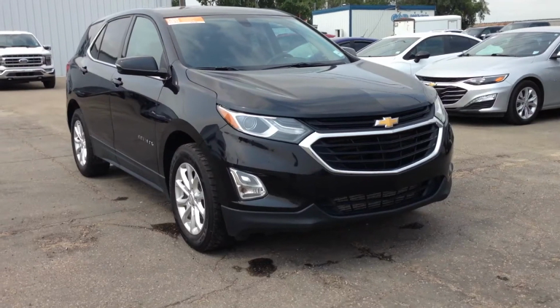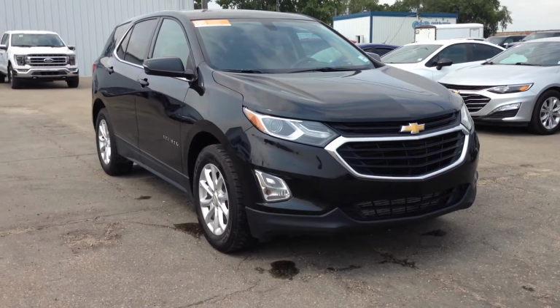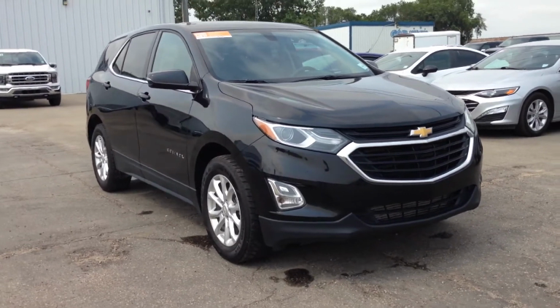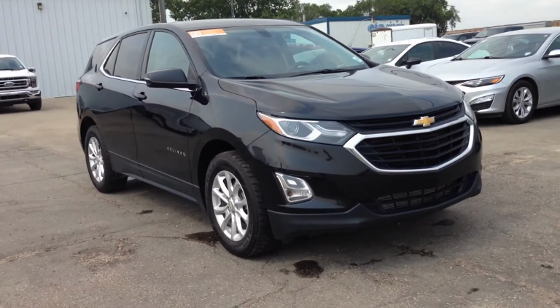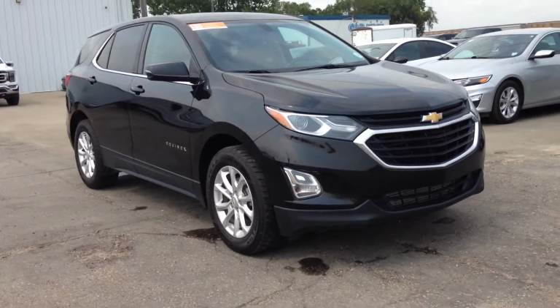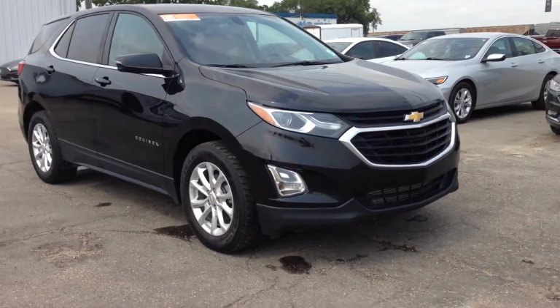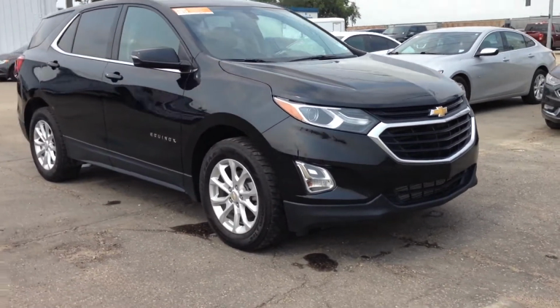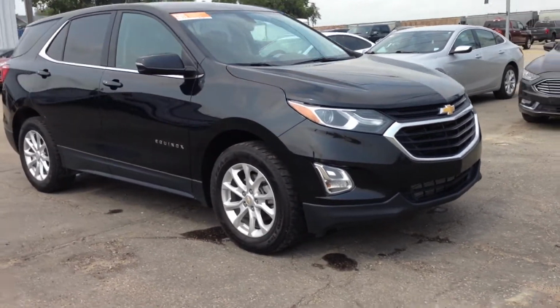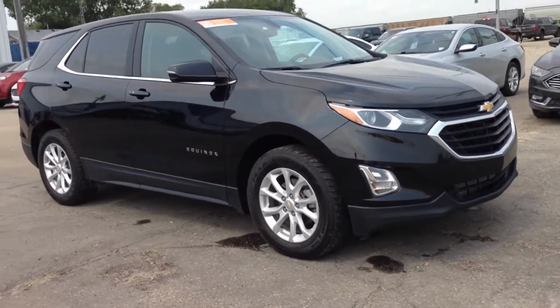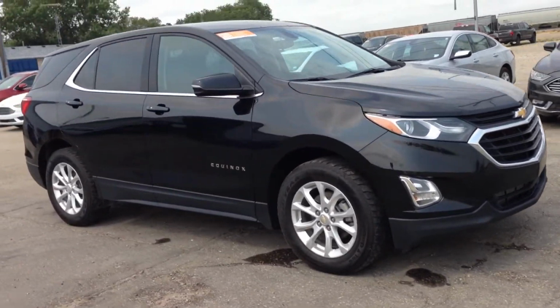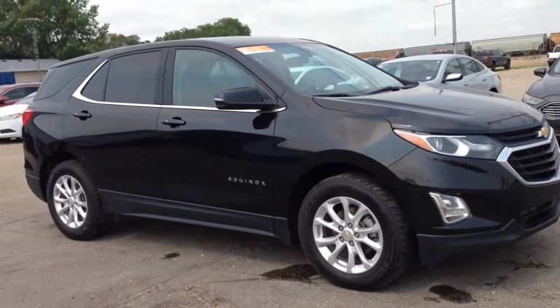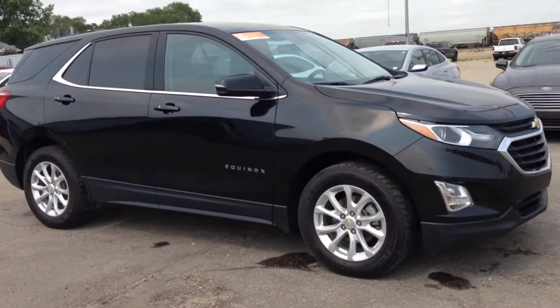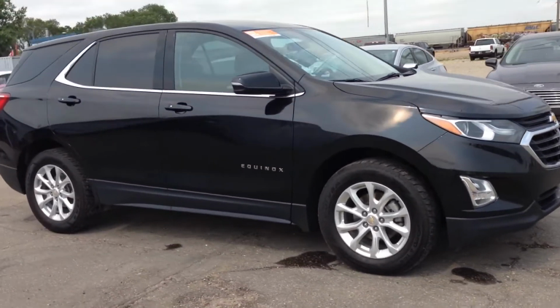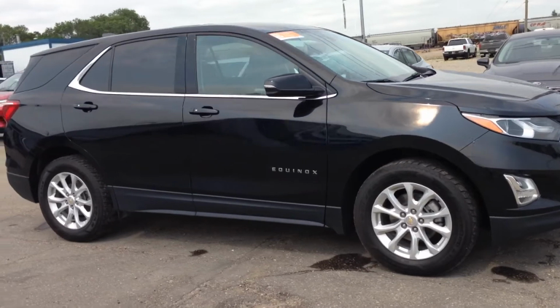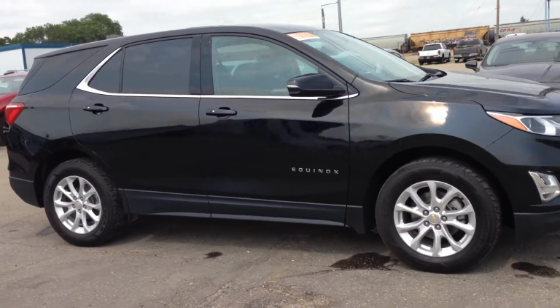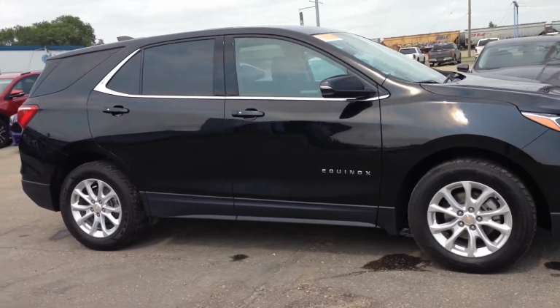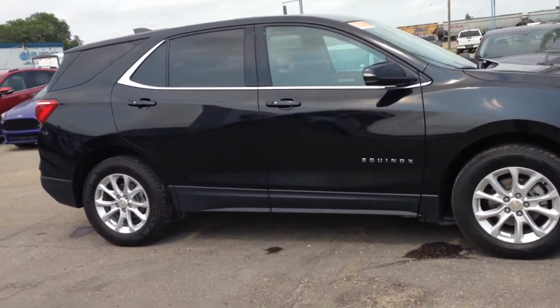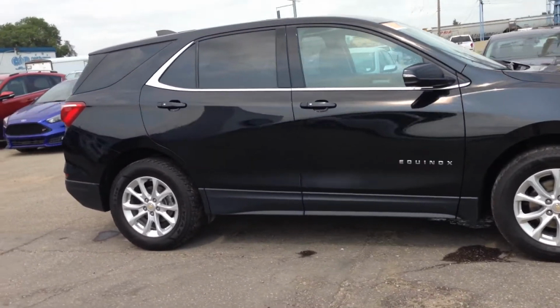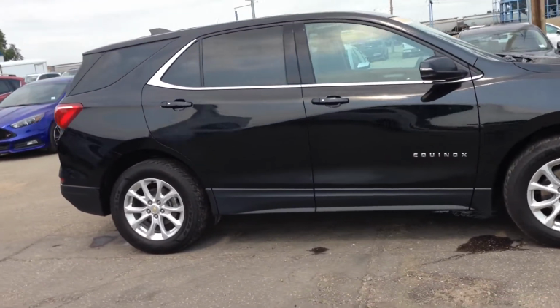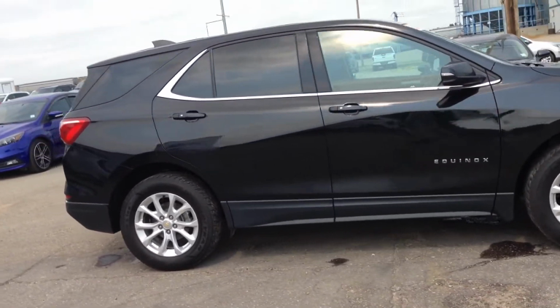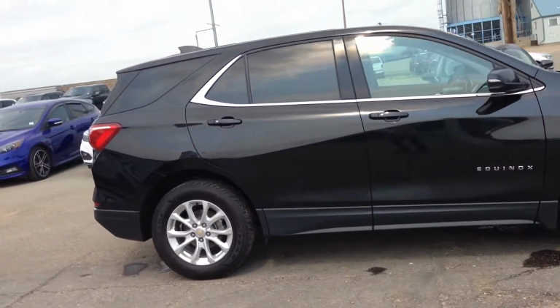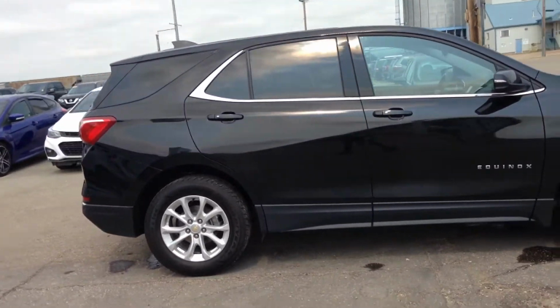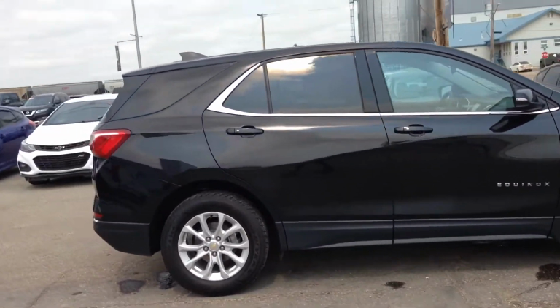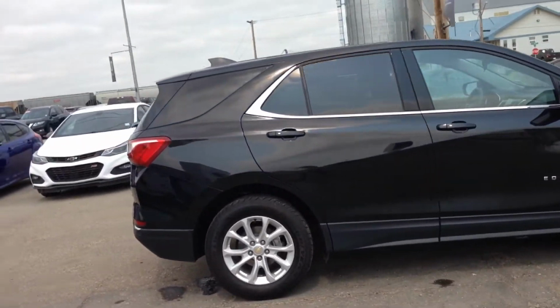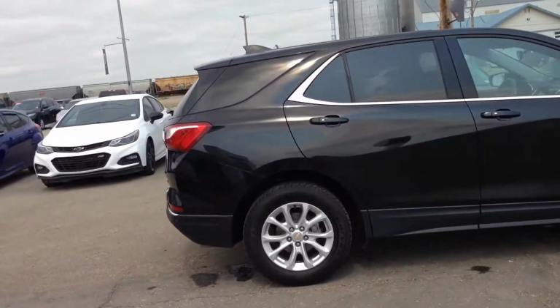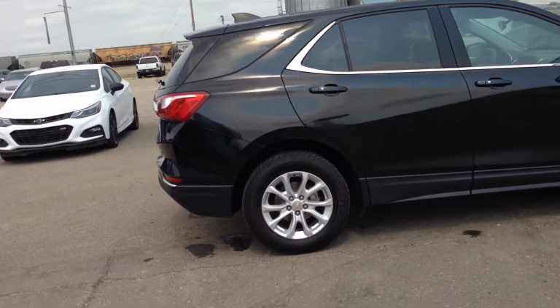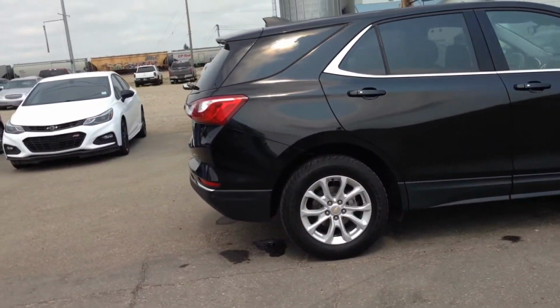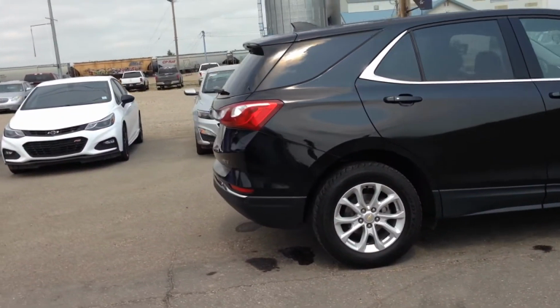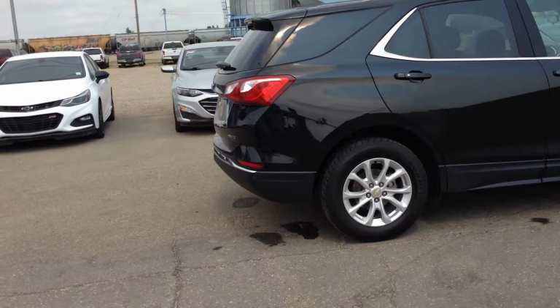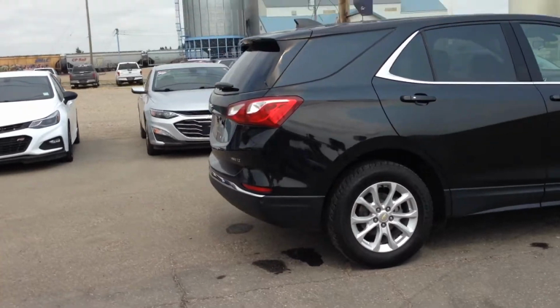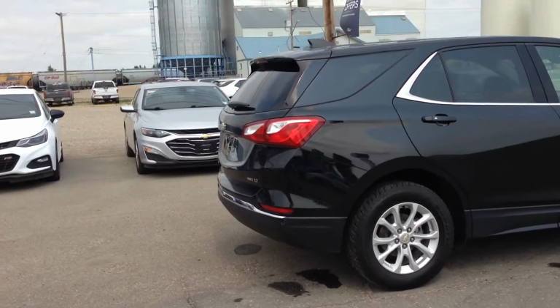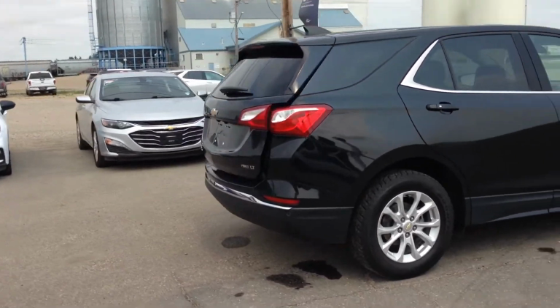Hey everyone! Check out this 2019 Chevy Equinox LT in a nice black. It has a remote start and reverse cameras. Press the button and your trunk opens.